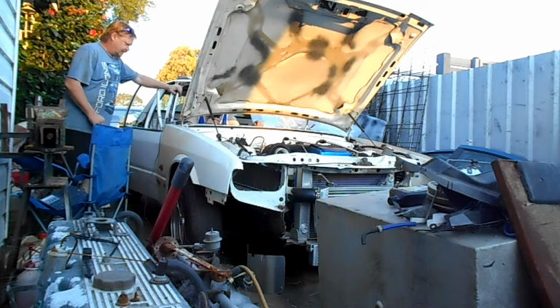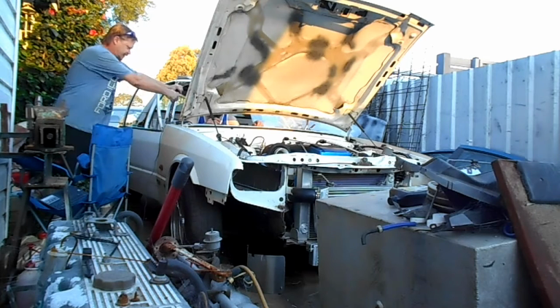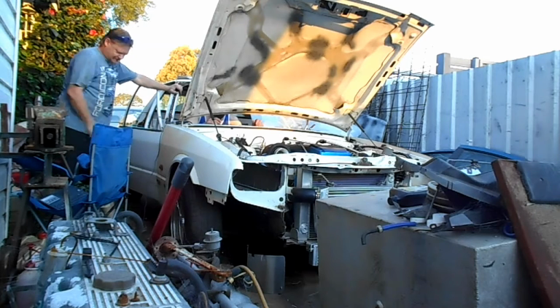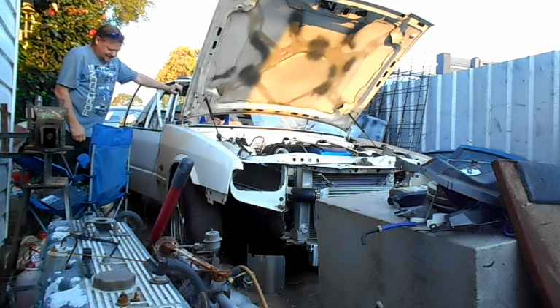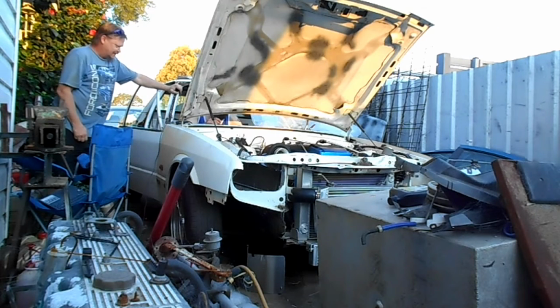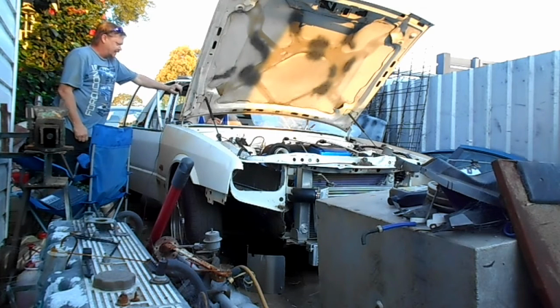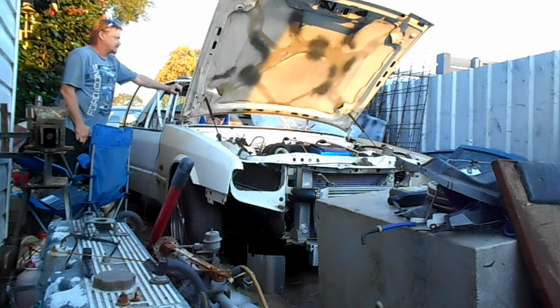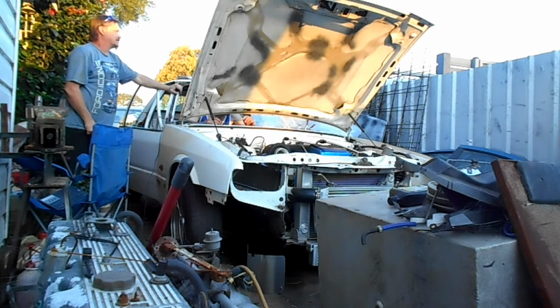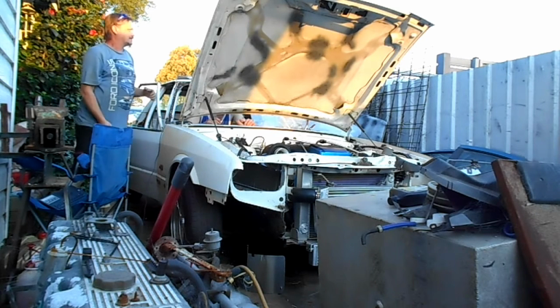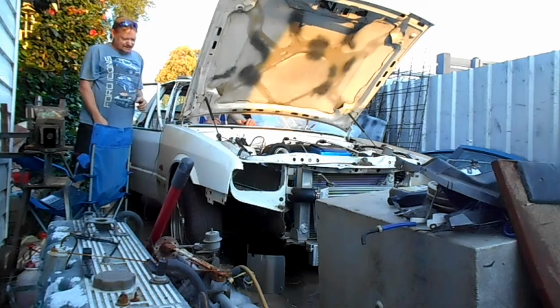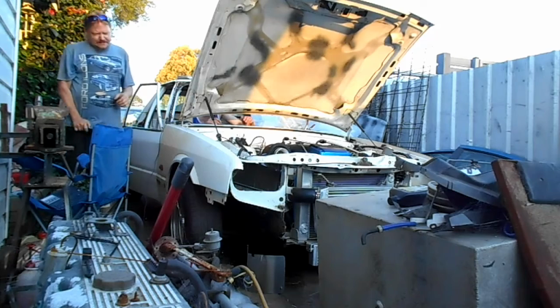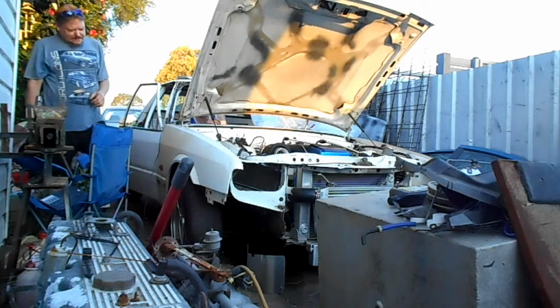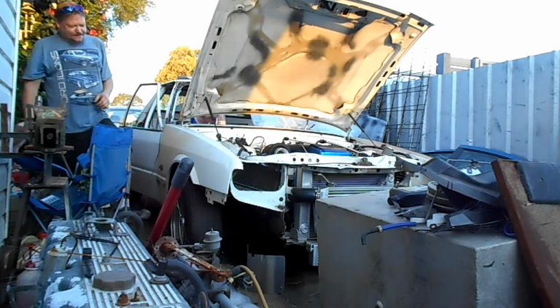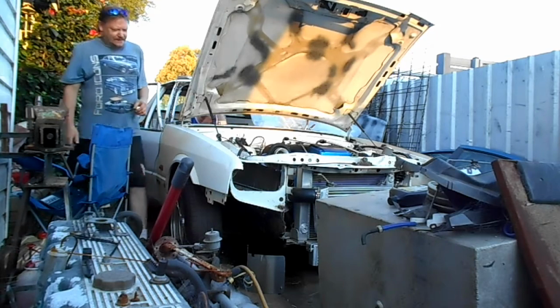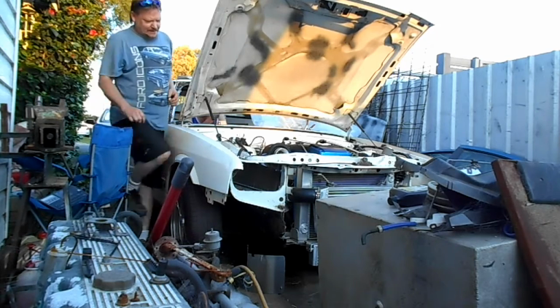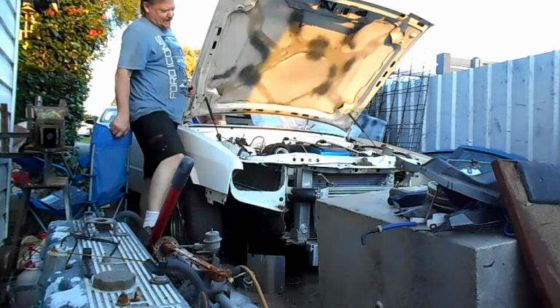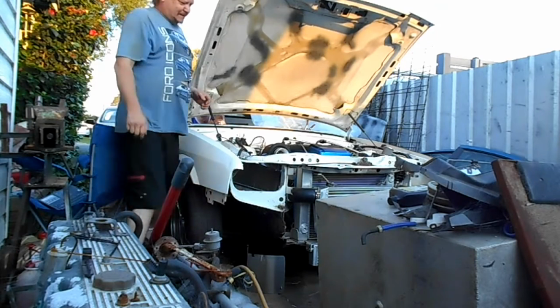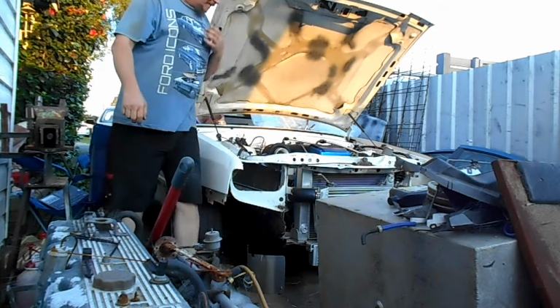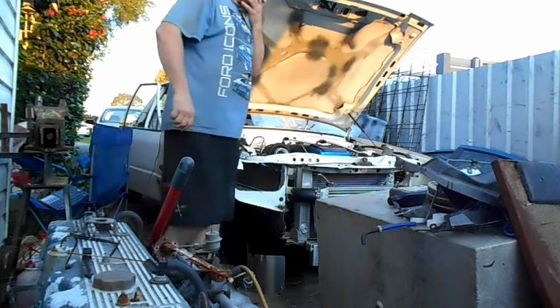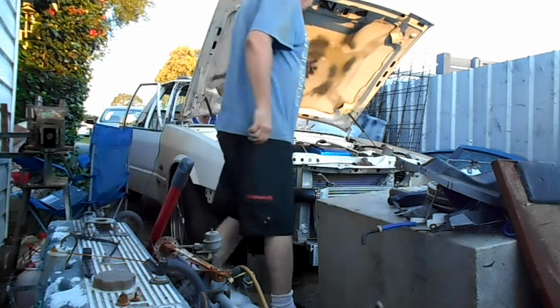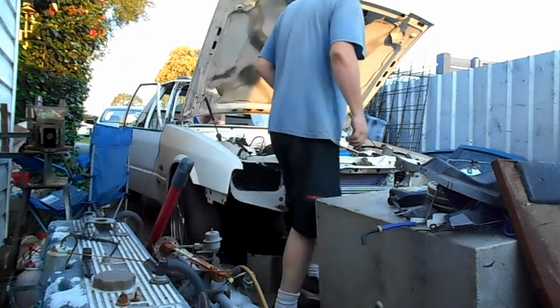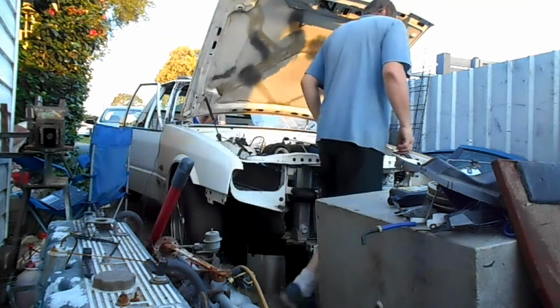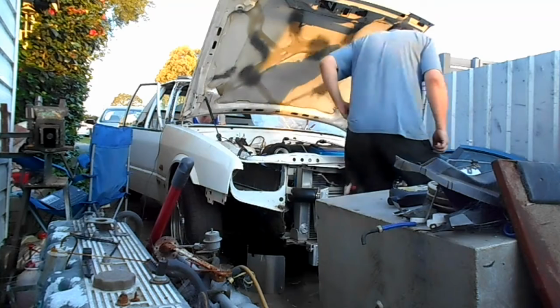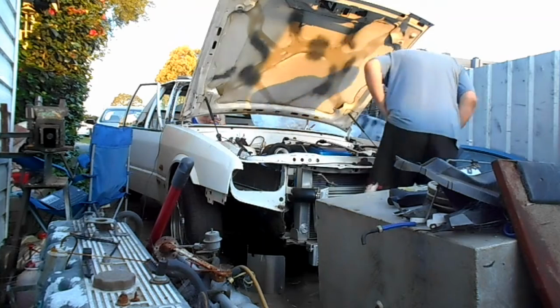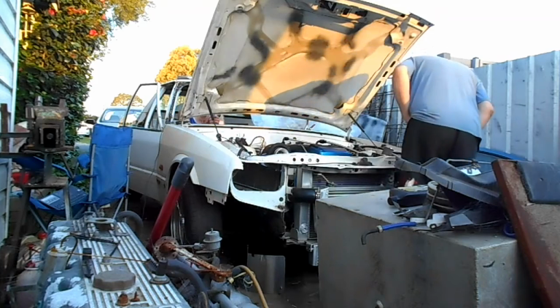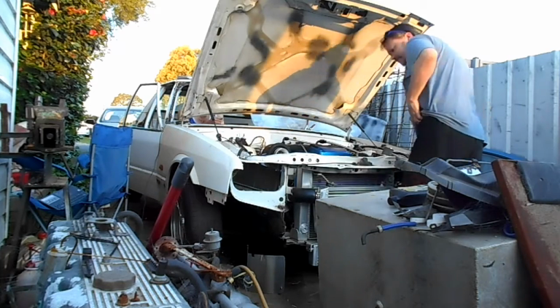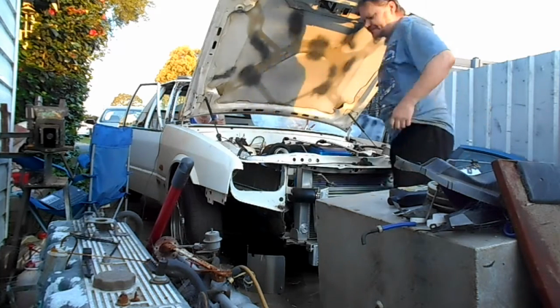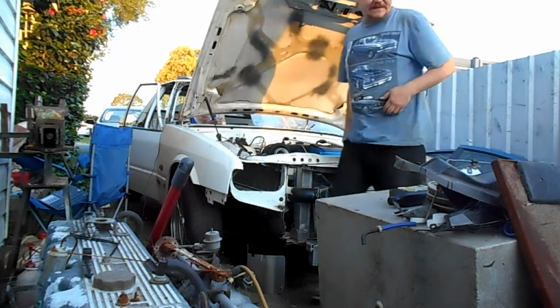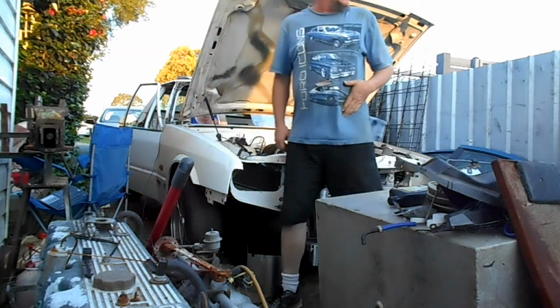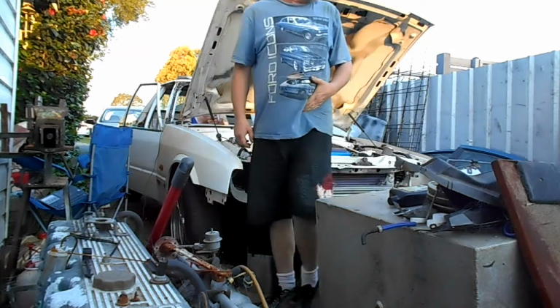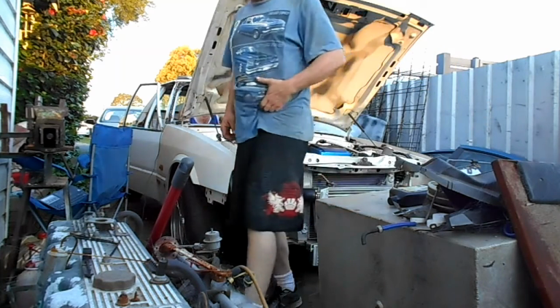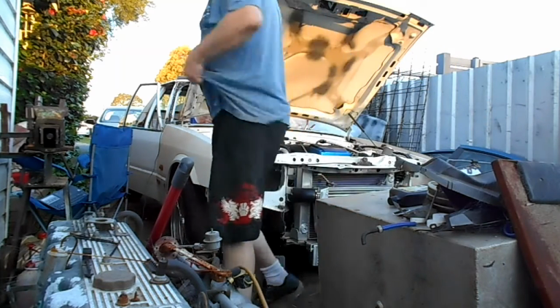It shows up. It's alive! It's alive! Man, that is loud, isn't it? That's good! It's a bit louder than I expected, though.